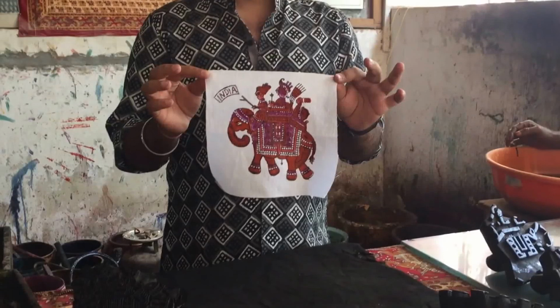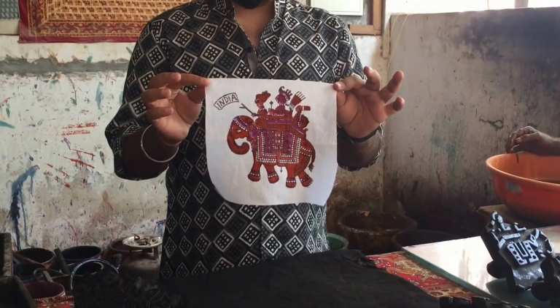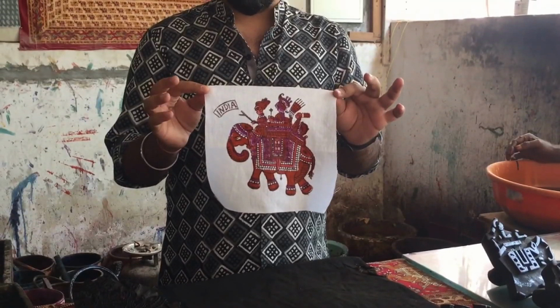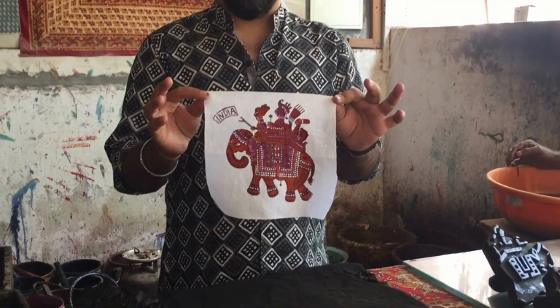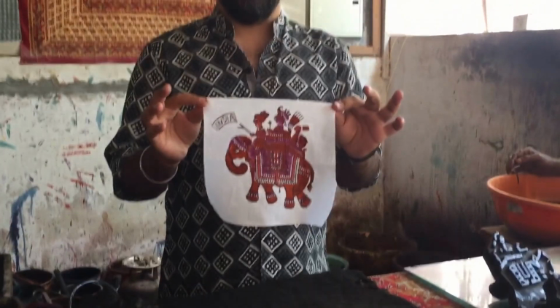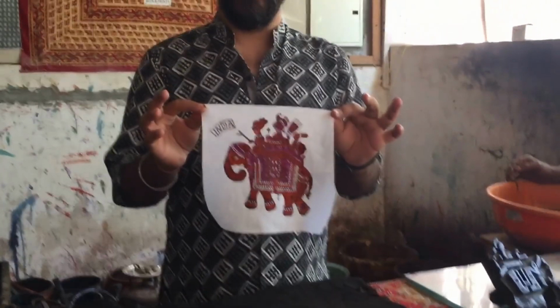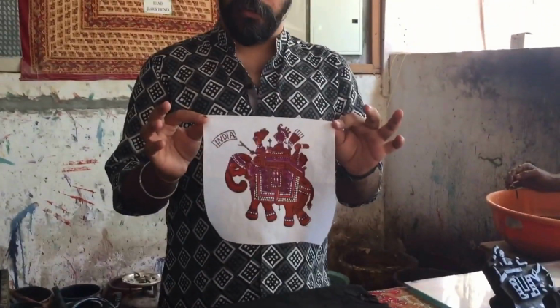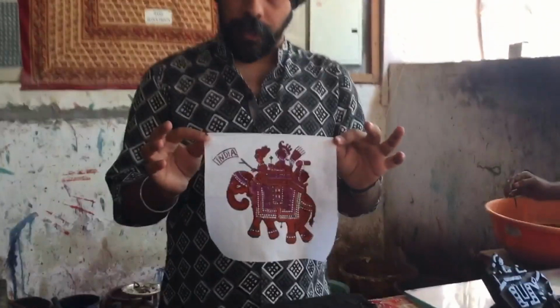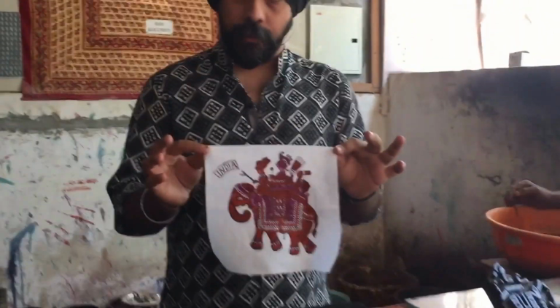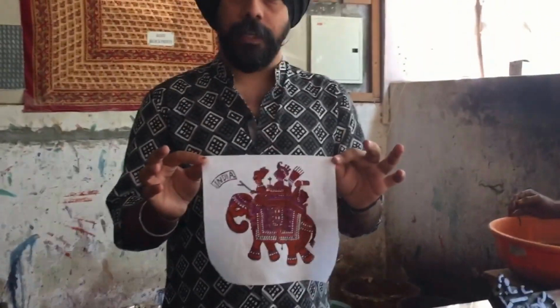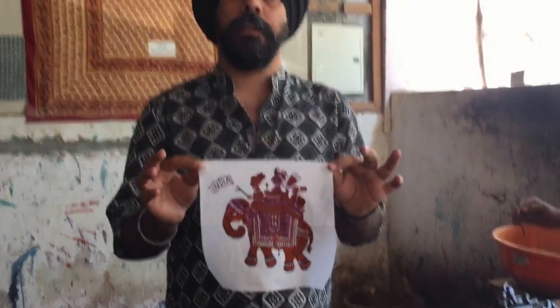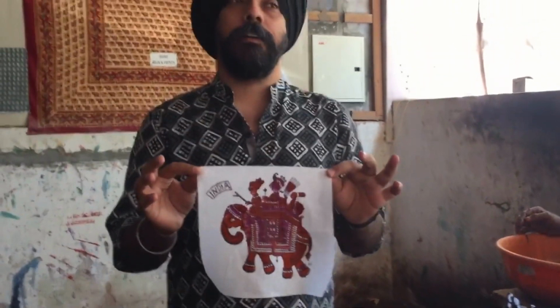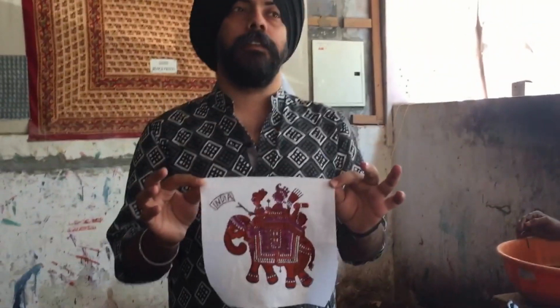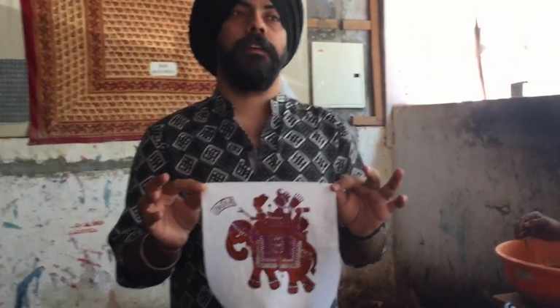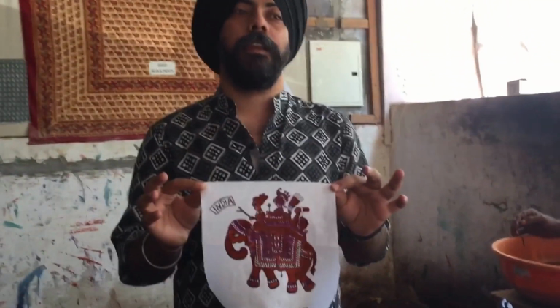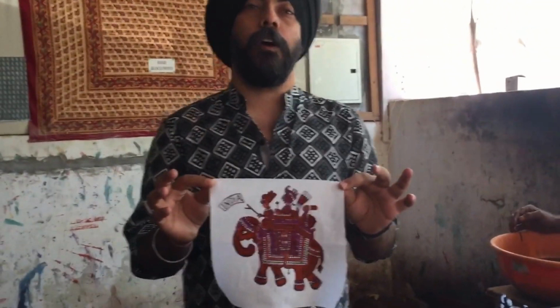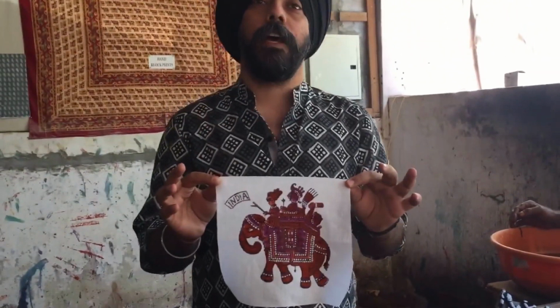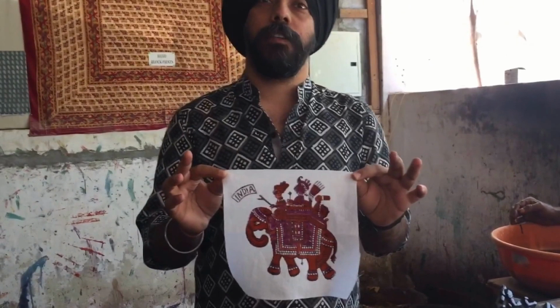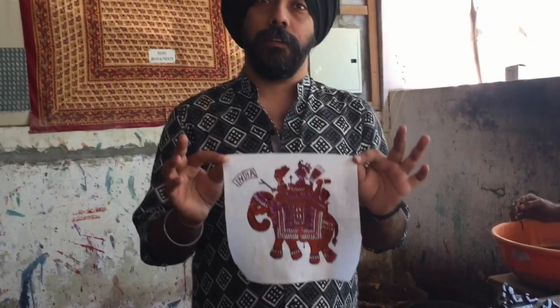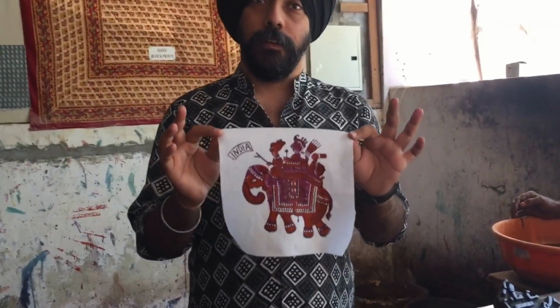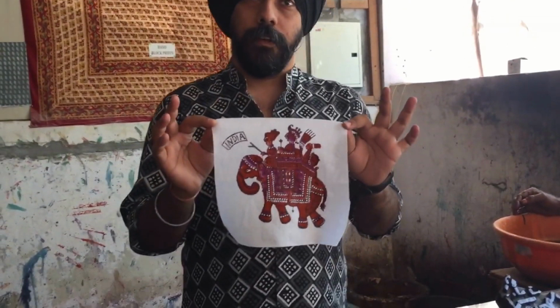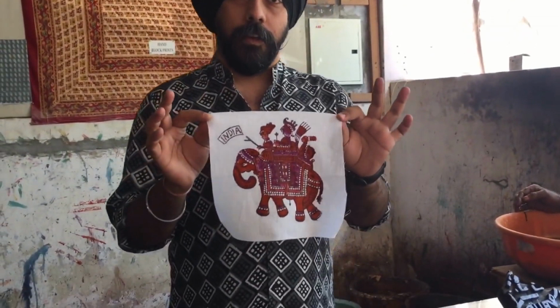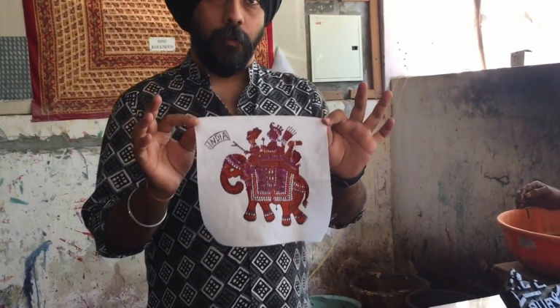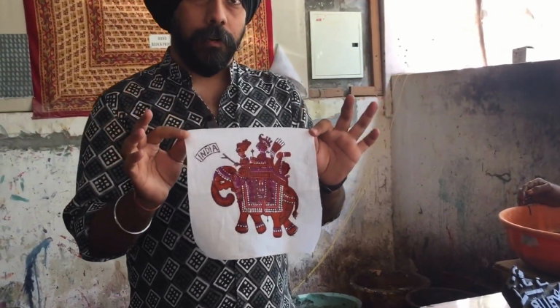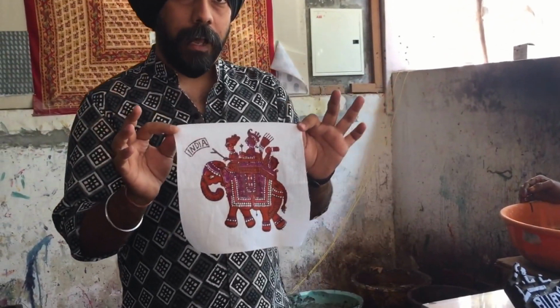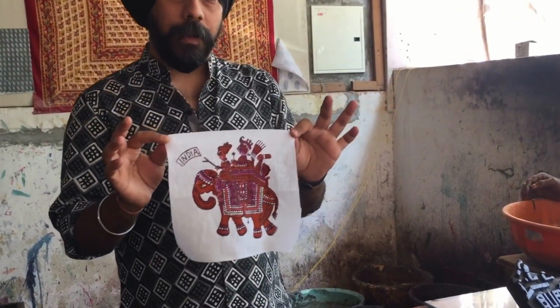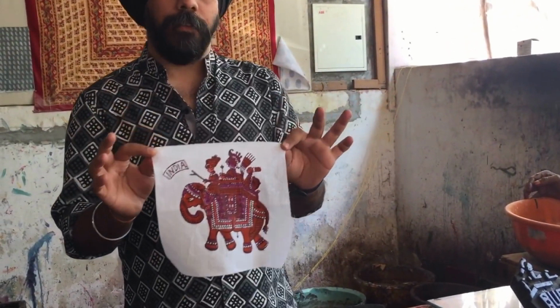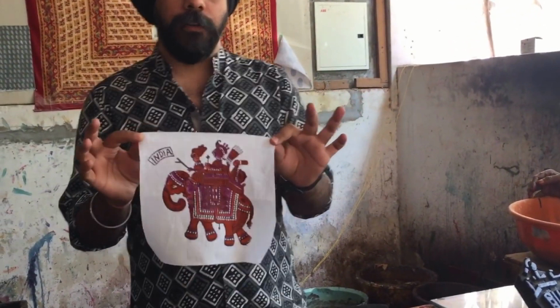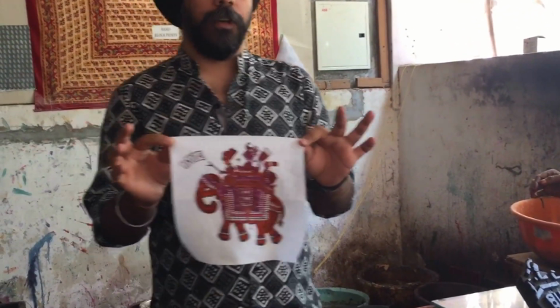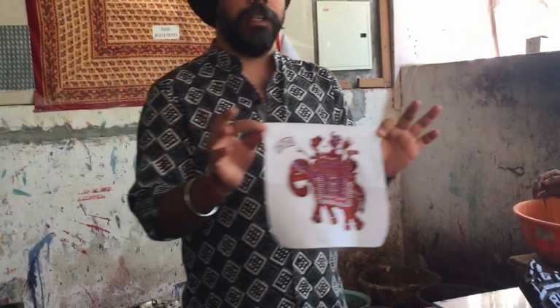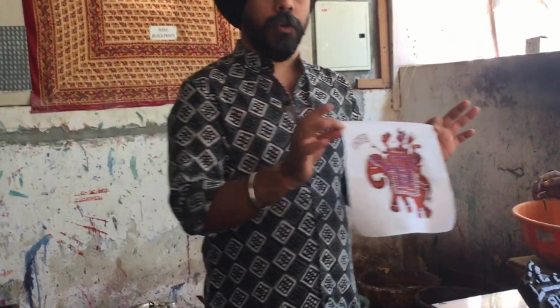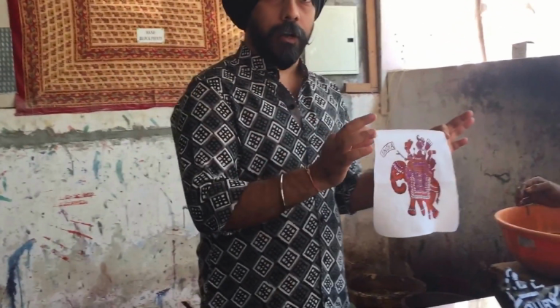It takes three or four days to dry in the sun, so that the colors can get oxidized. Now what will happen after three to four days, we'll just show you now.